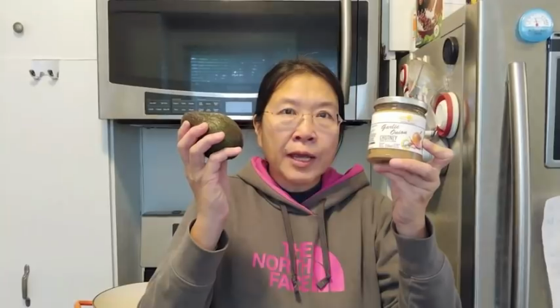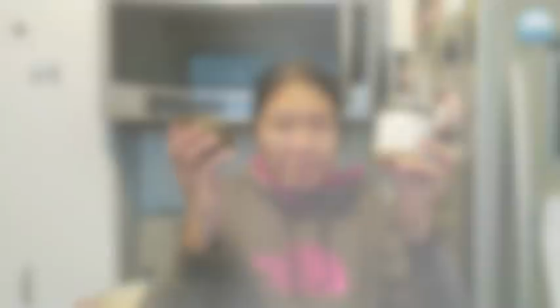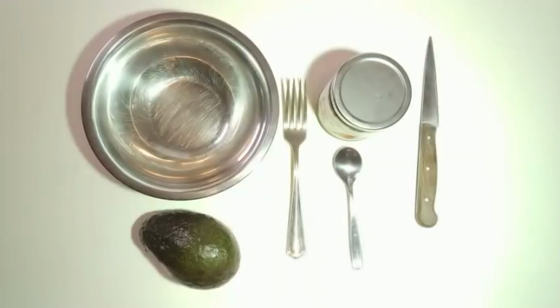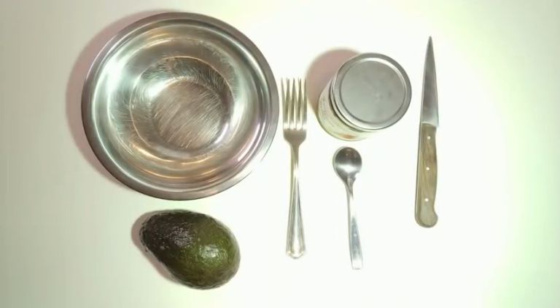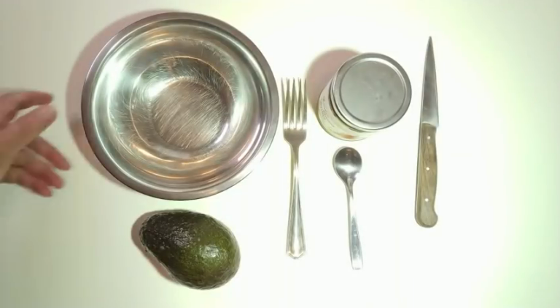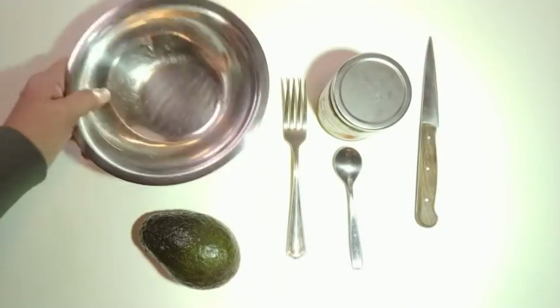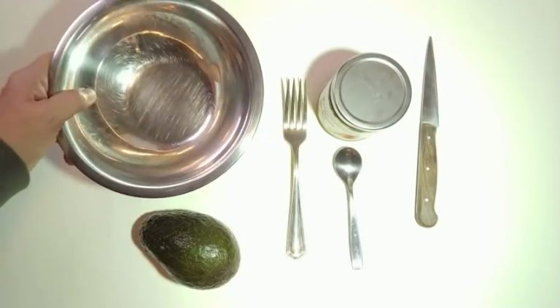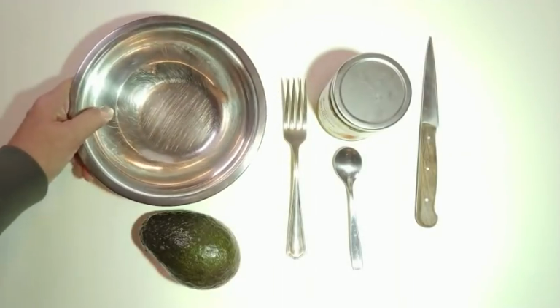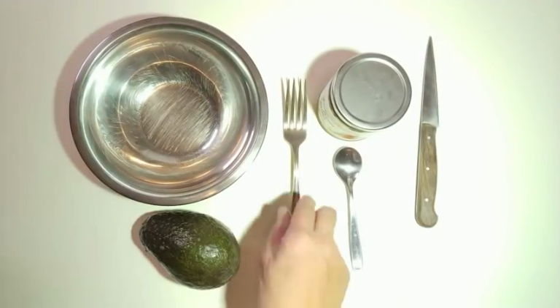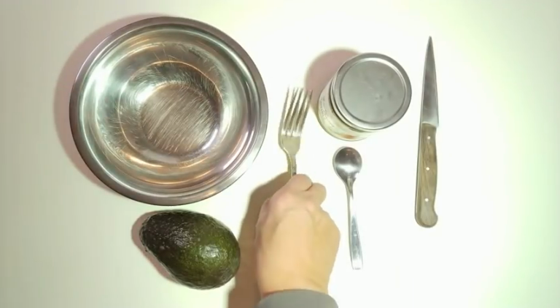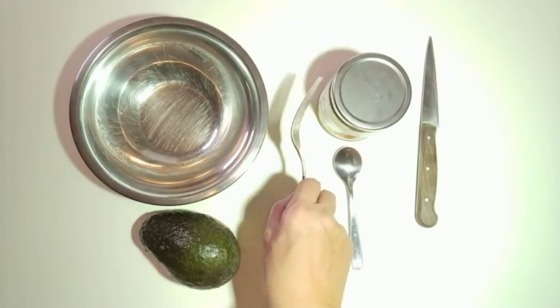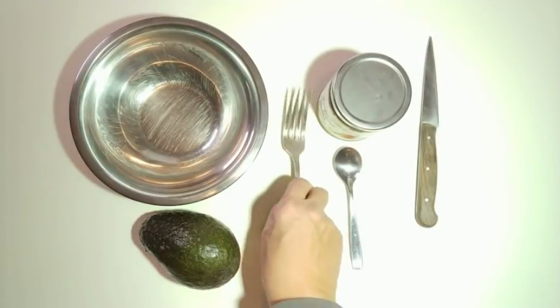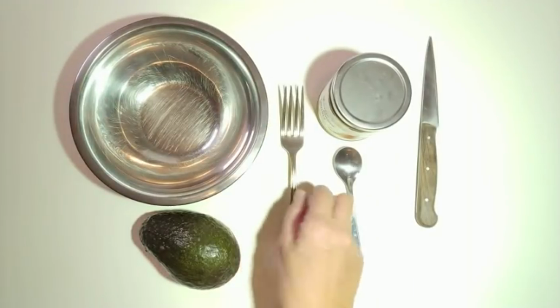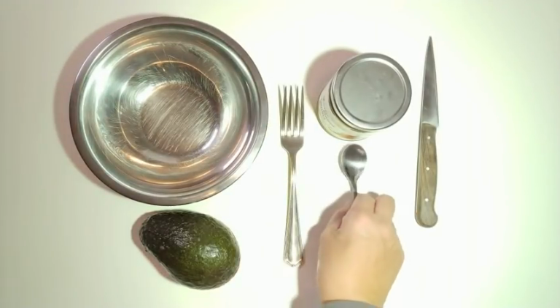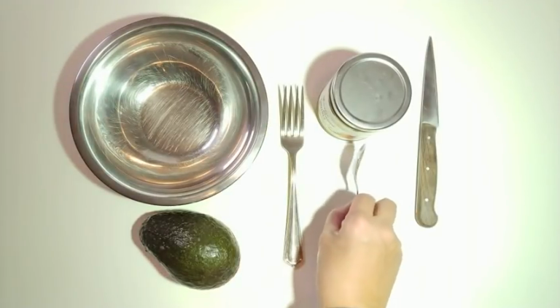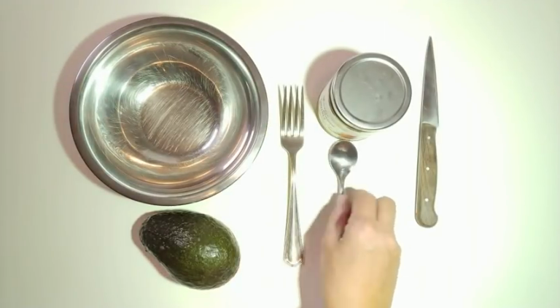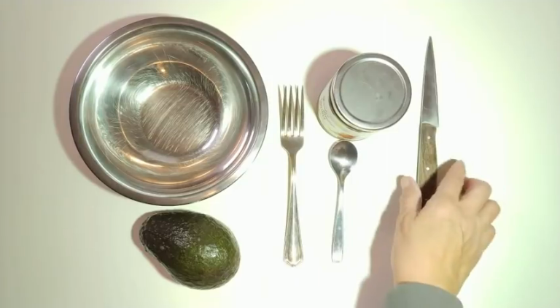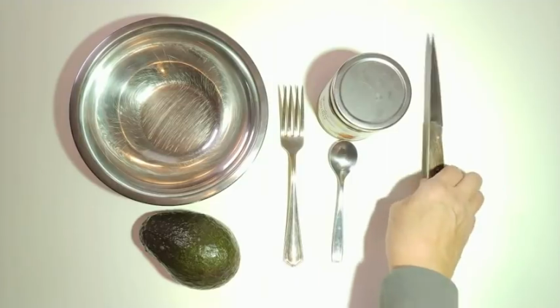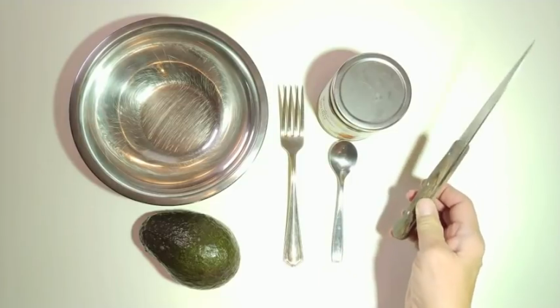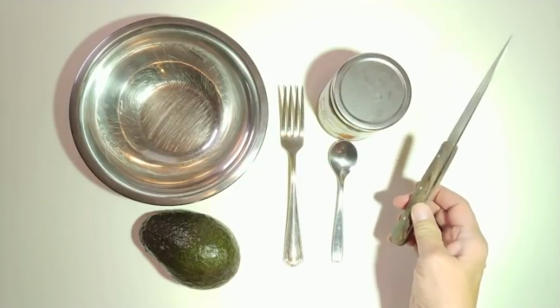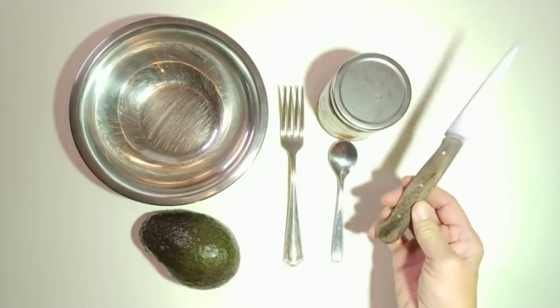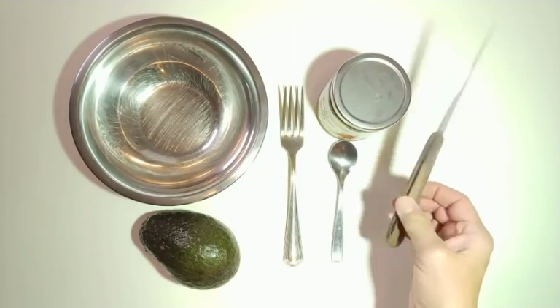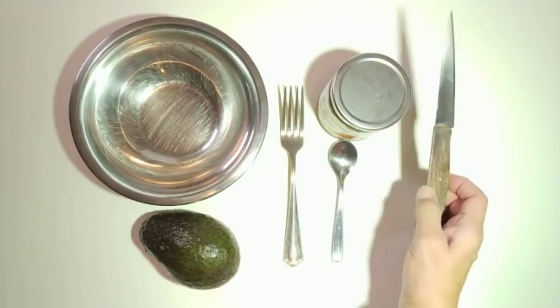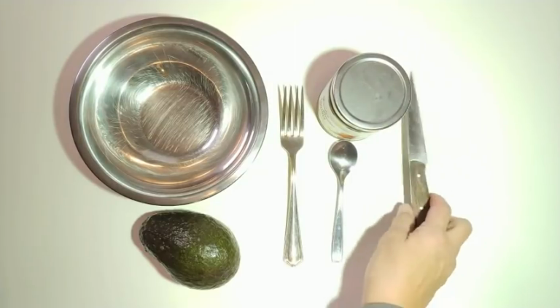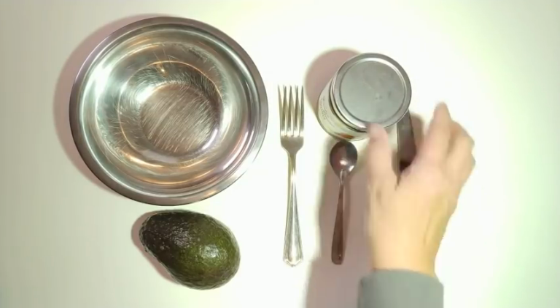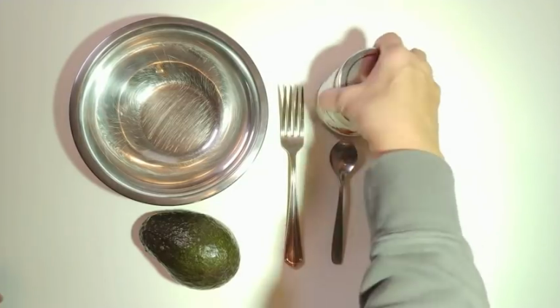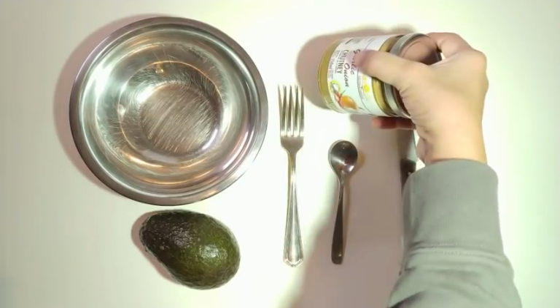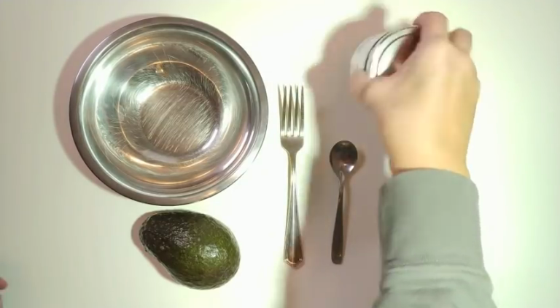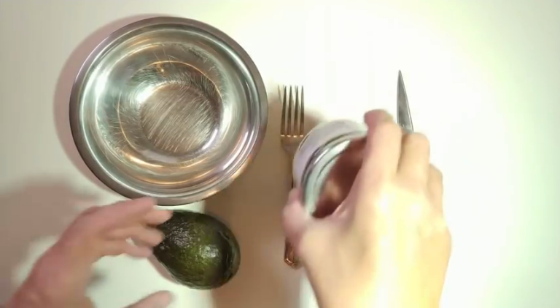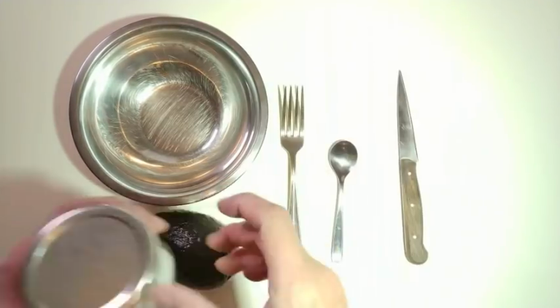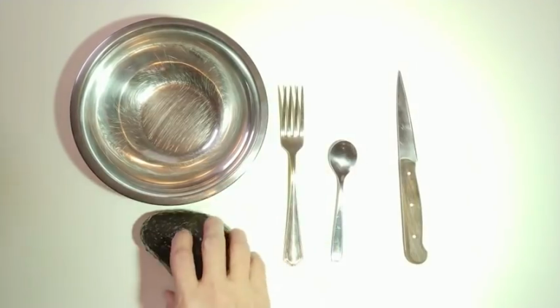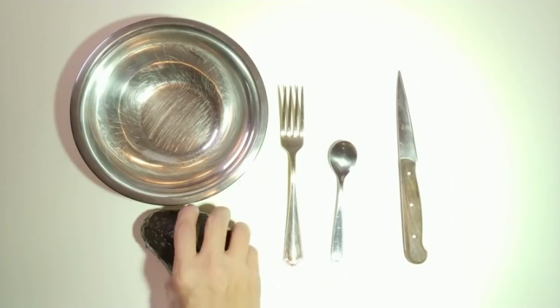I'll be needing a small mixing bowl, a fork for mashing, a small teaspoon, a paring knife for cutting, the chutney, and an avocado.